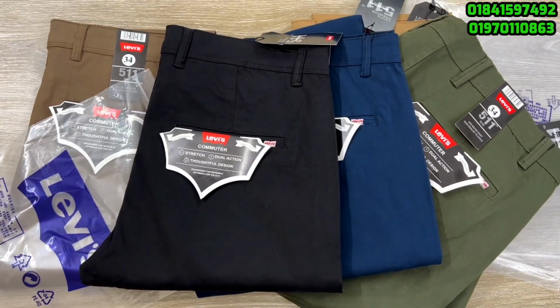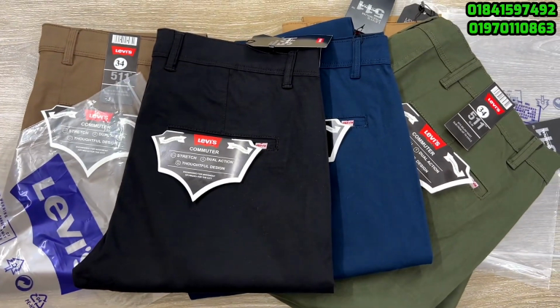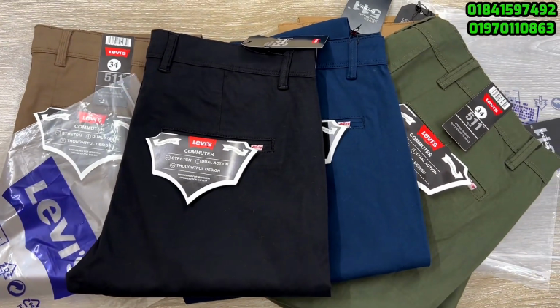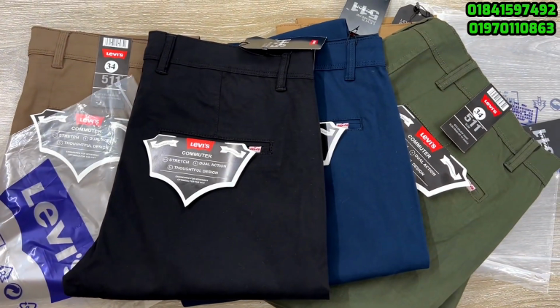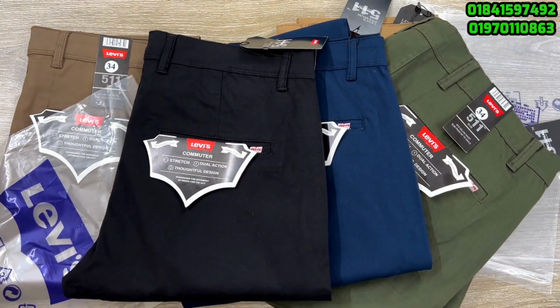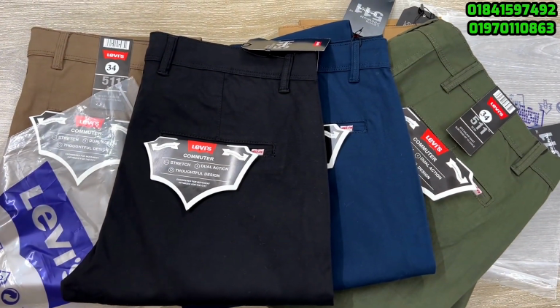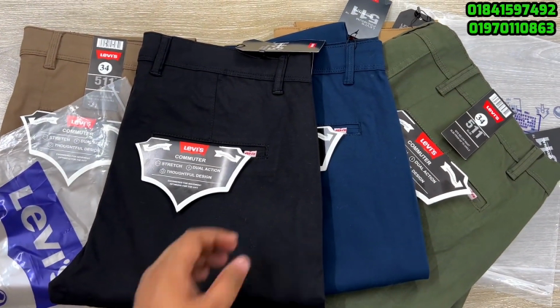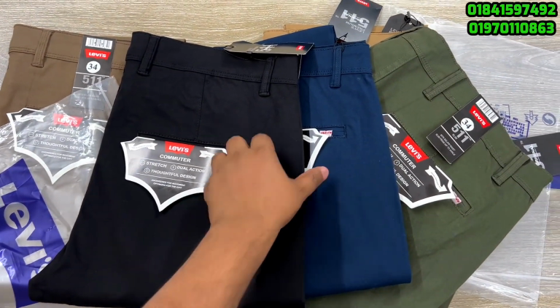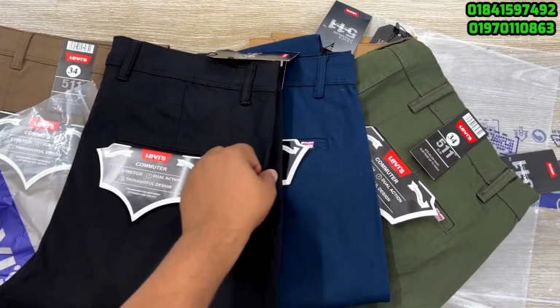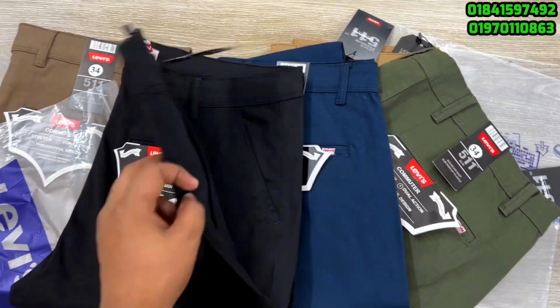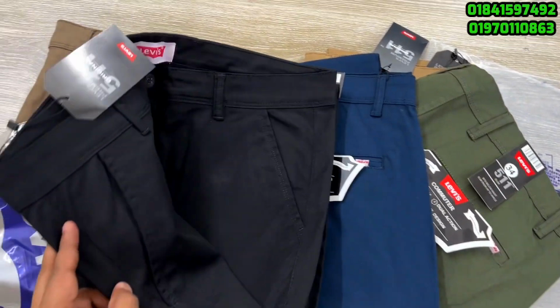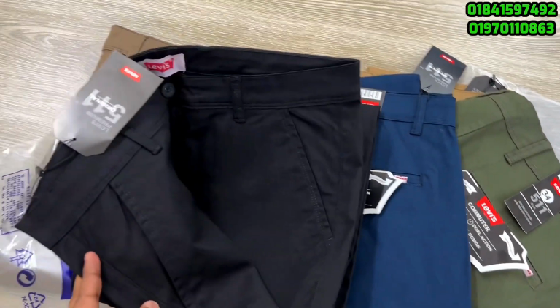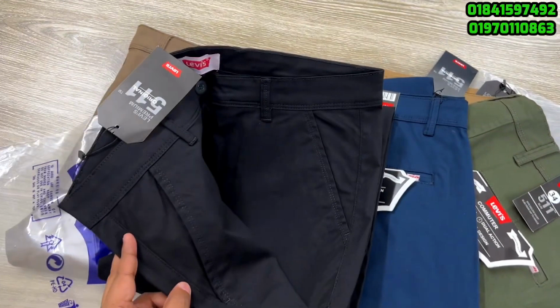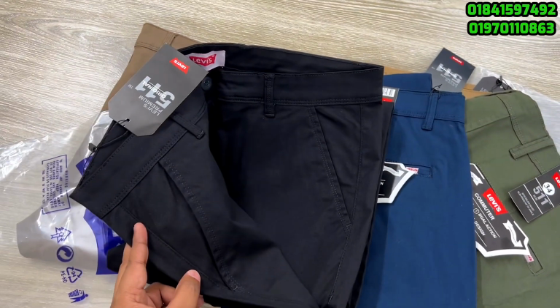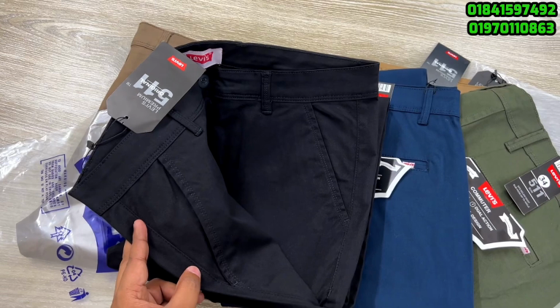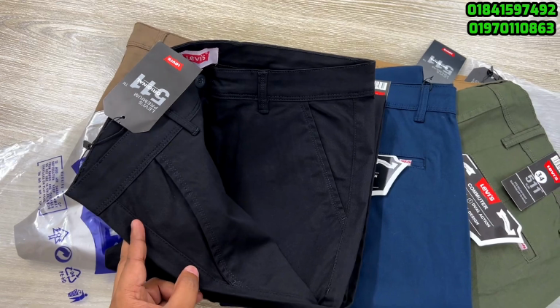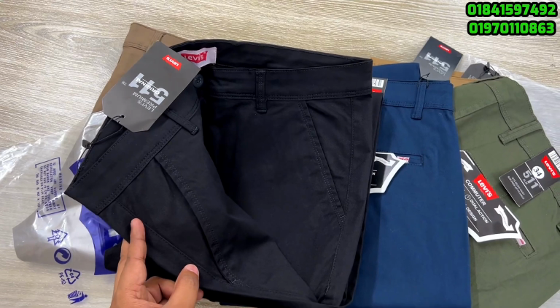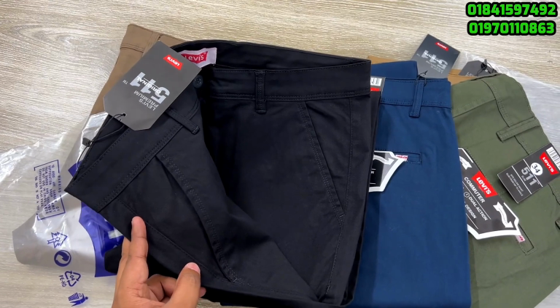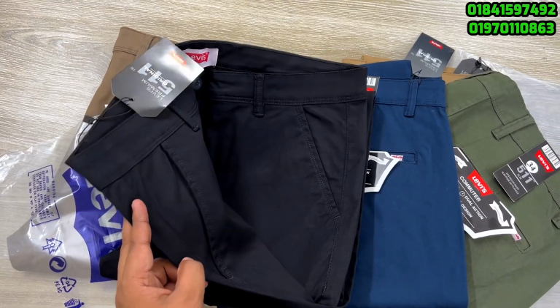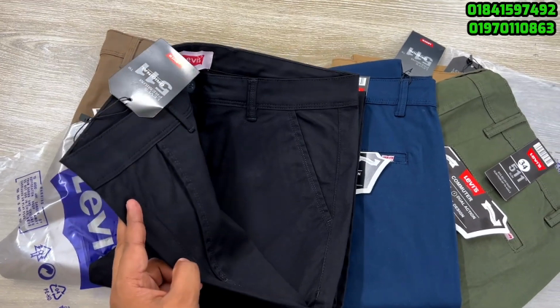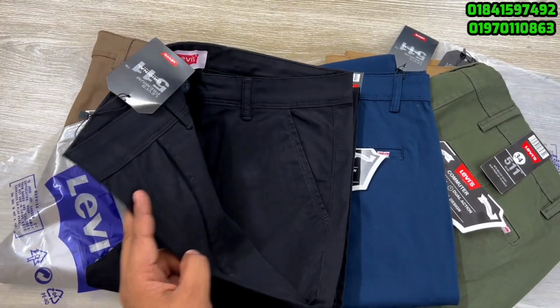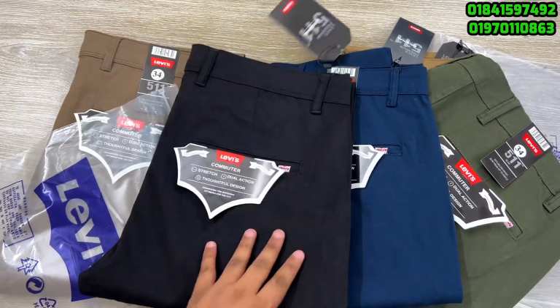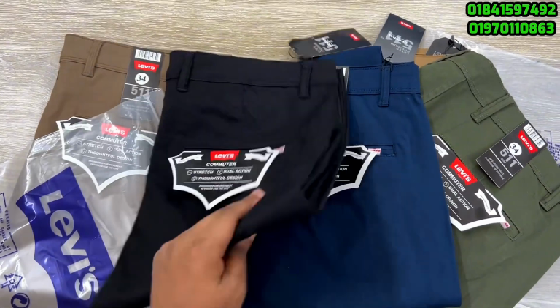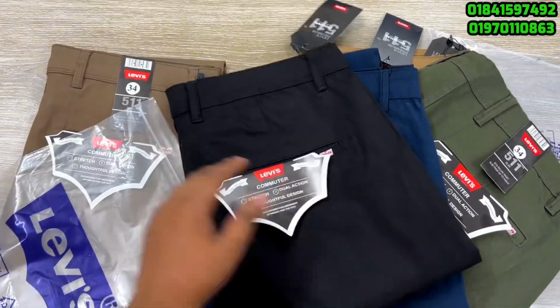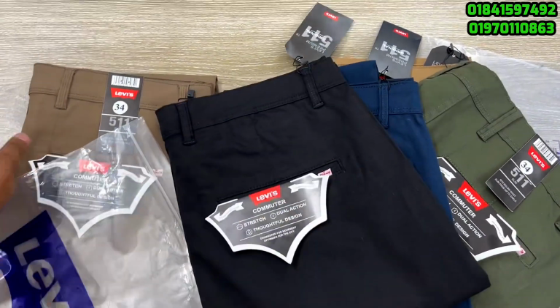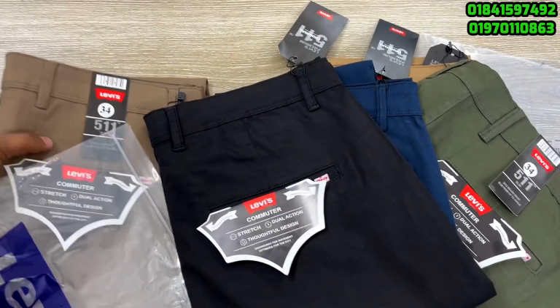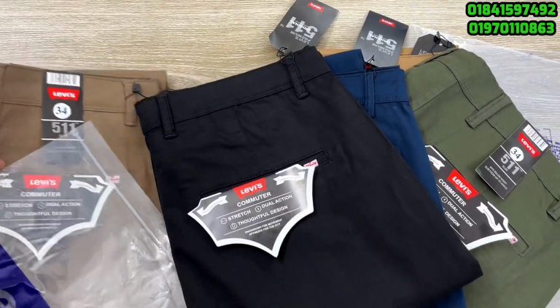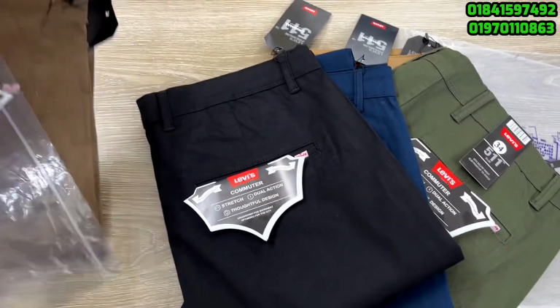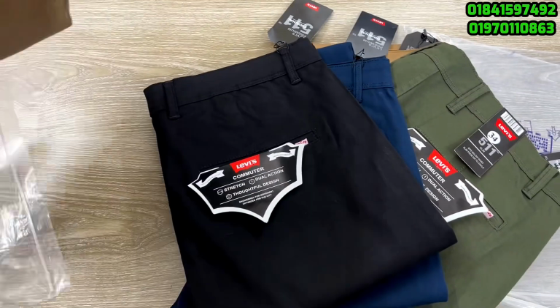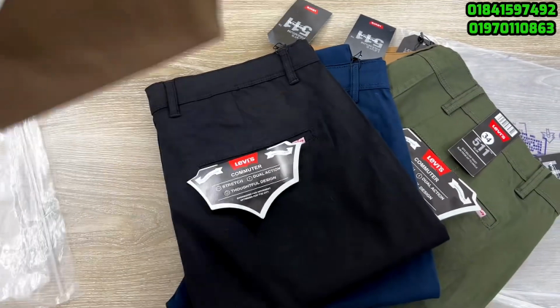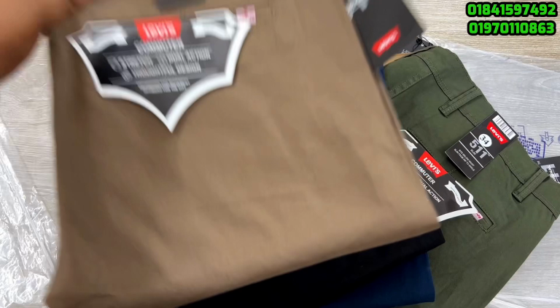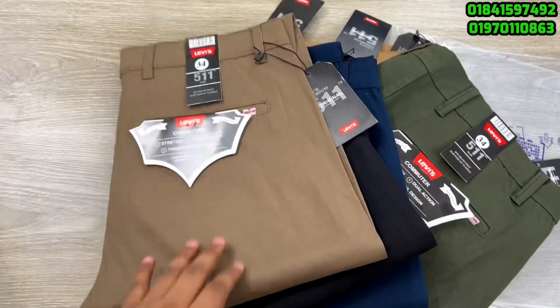This is the best price of the product. This is the best size of the product. This is the pure black color. As you can see in the video, it is its pure sketch.